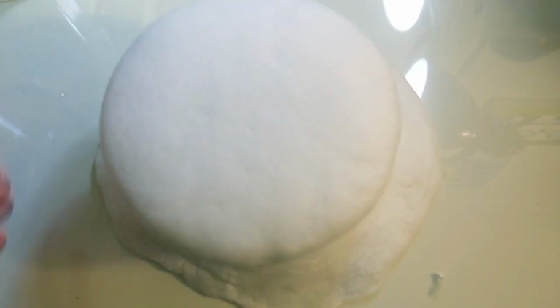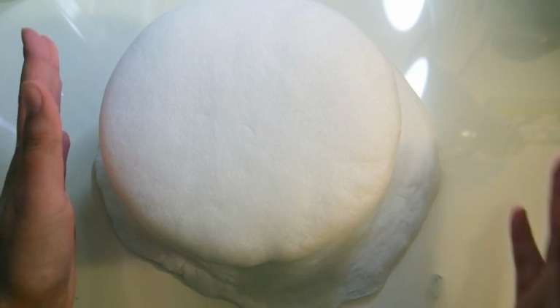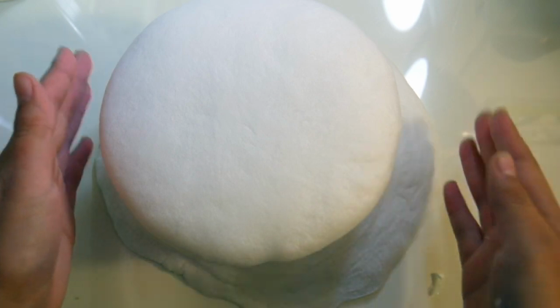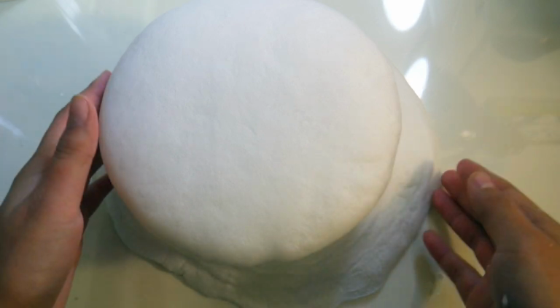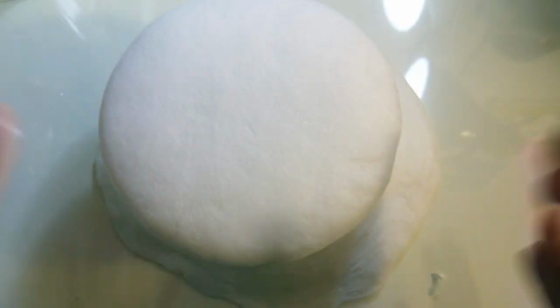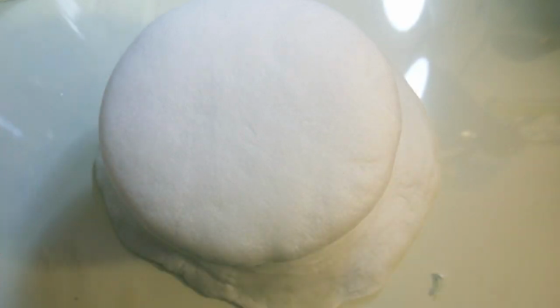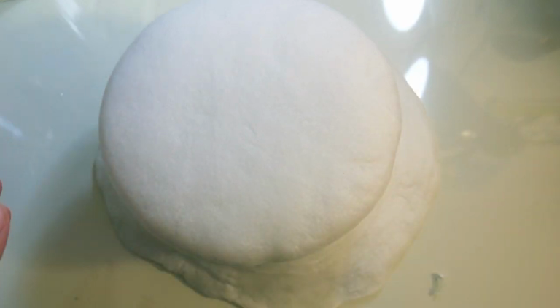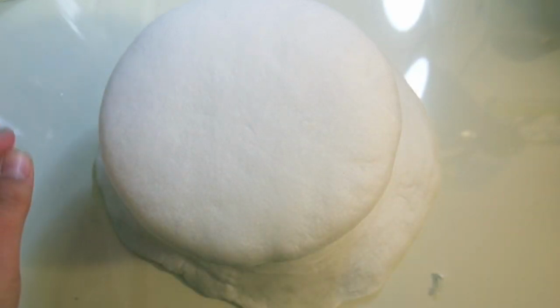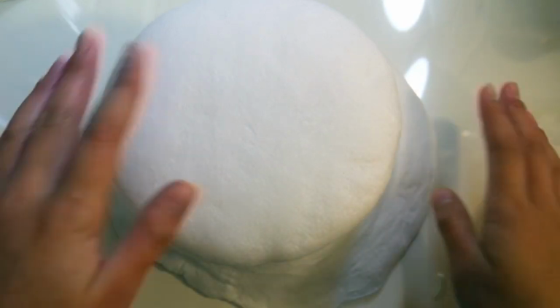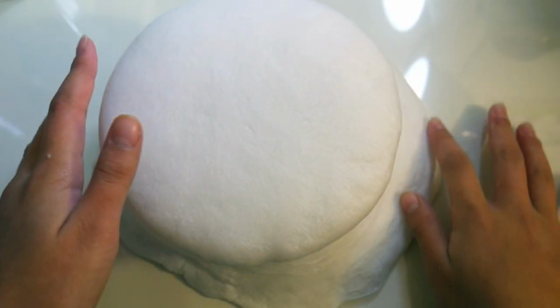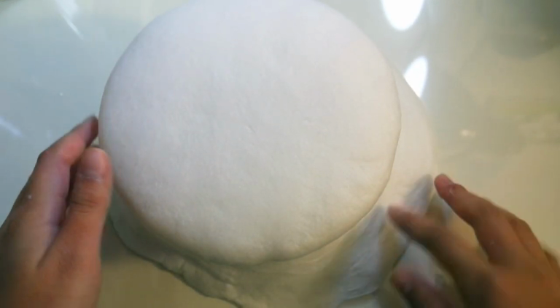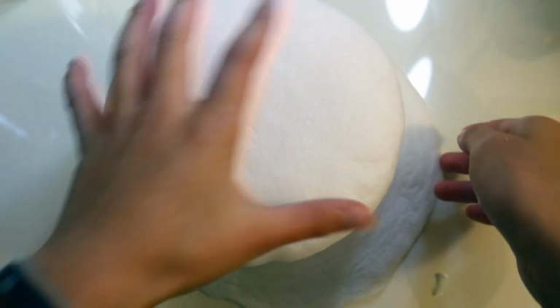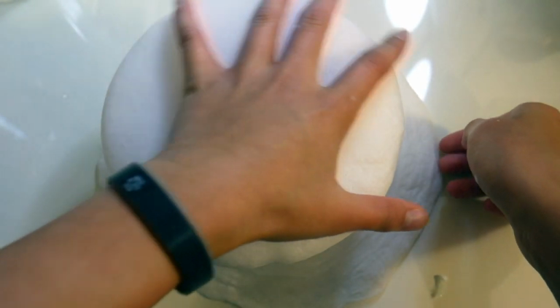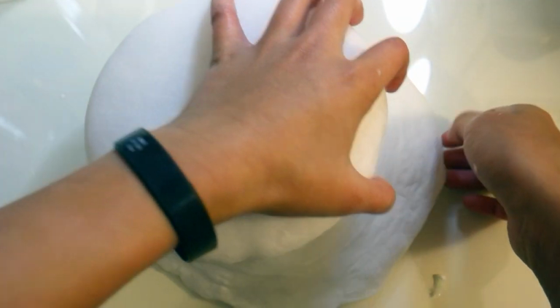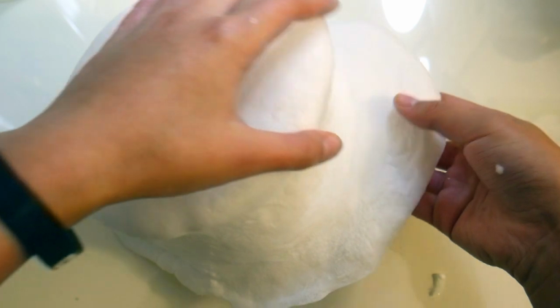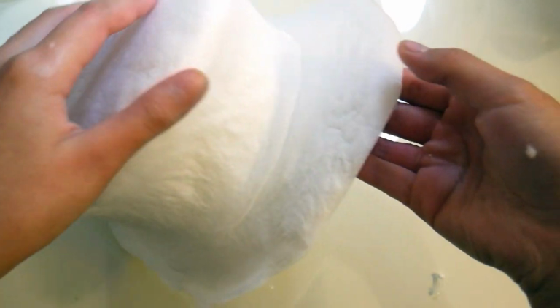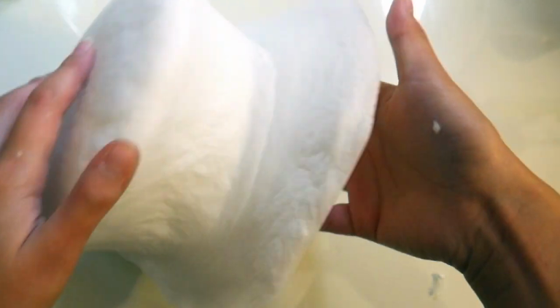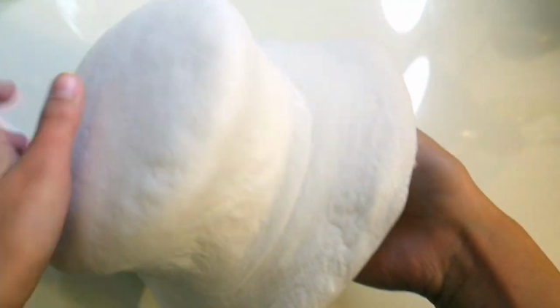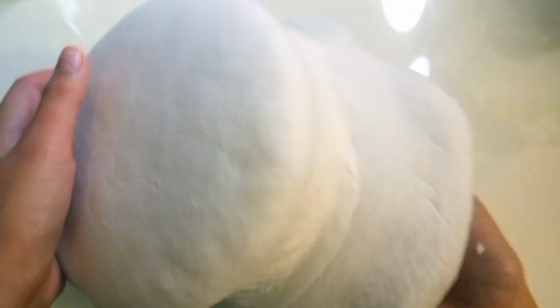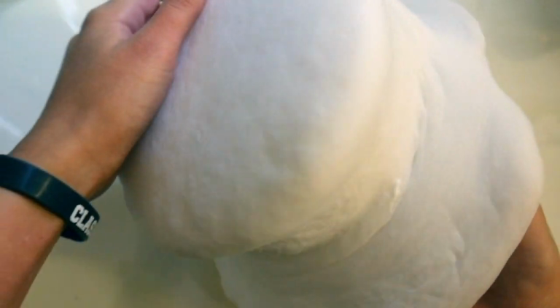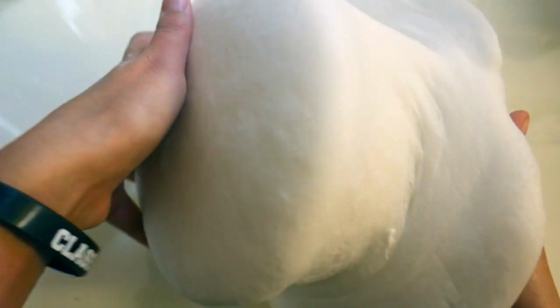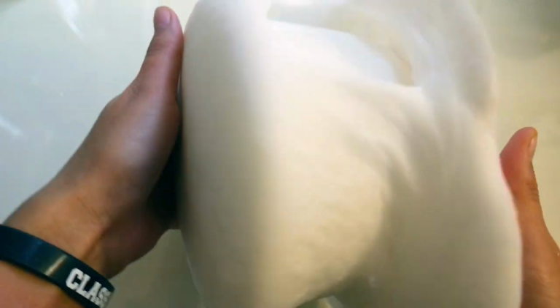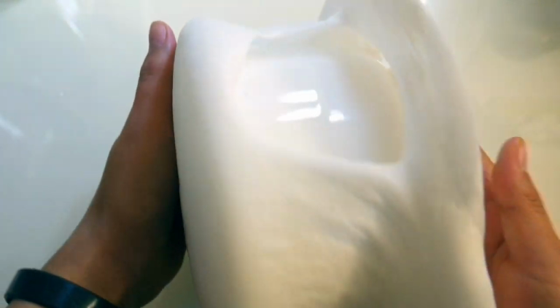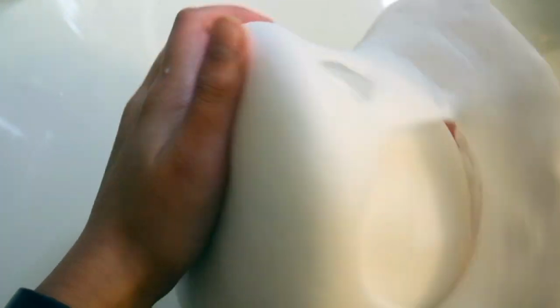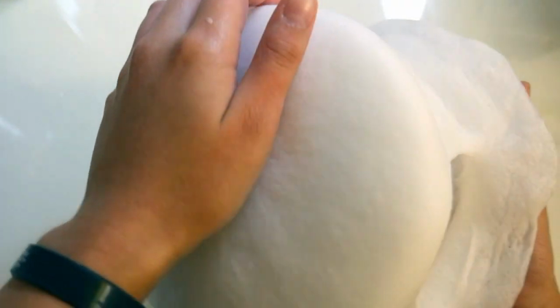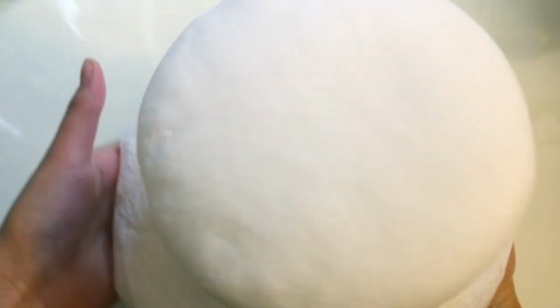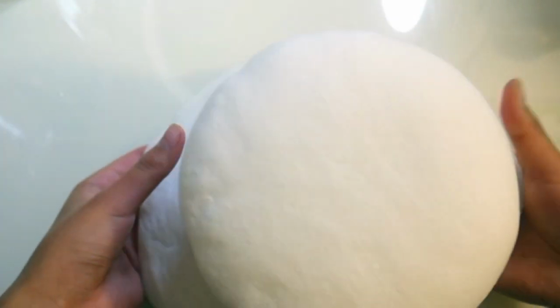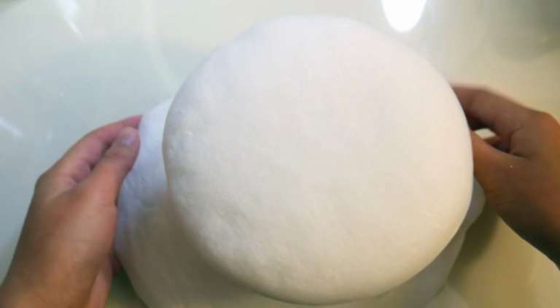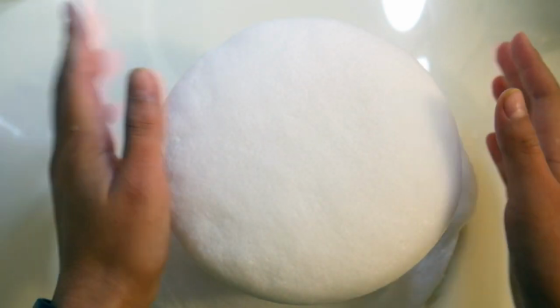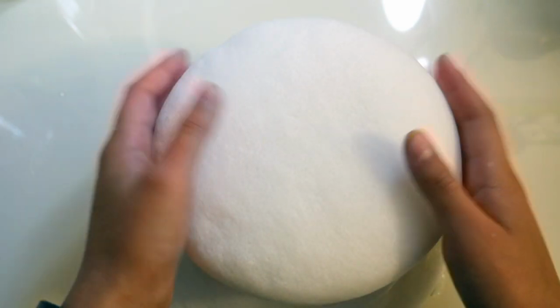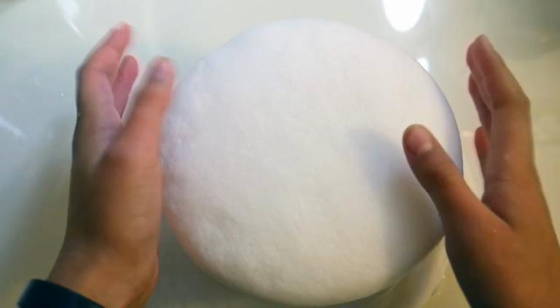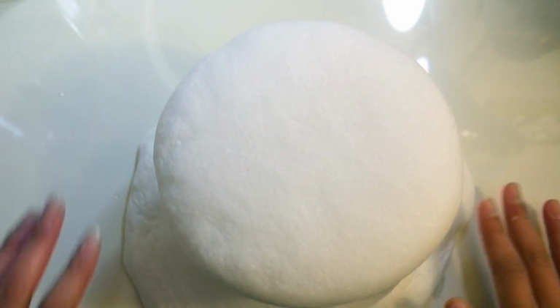Here's a slime I made about a week ago. We're trying to remove it off the counter — you can tell it's like a really cool fountain effect — and we're gonna pop it today.